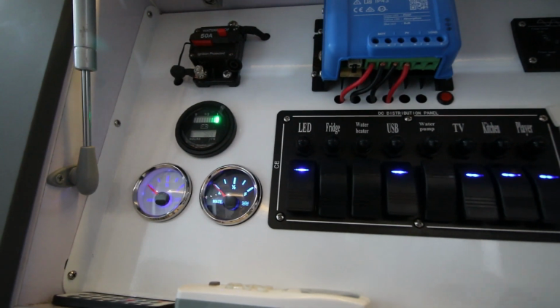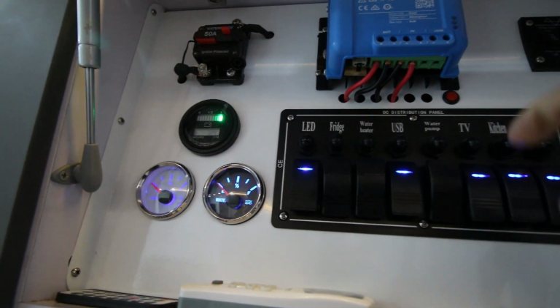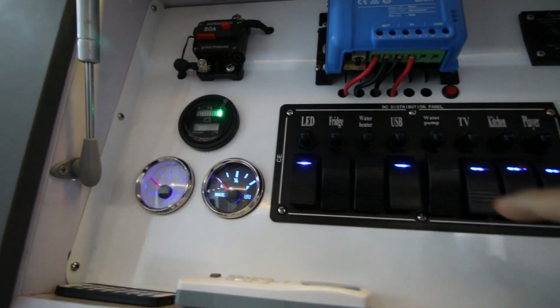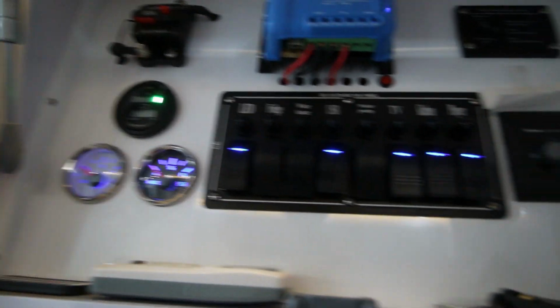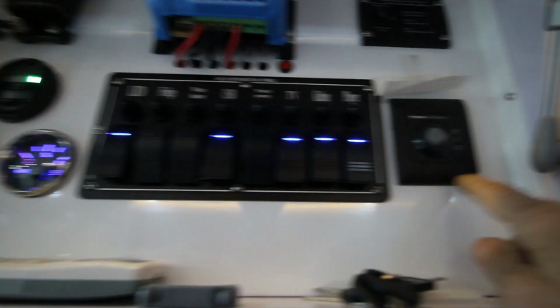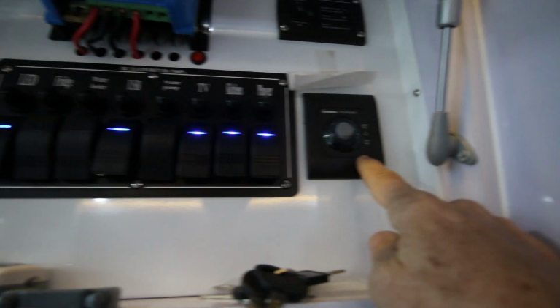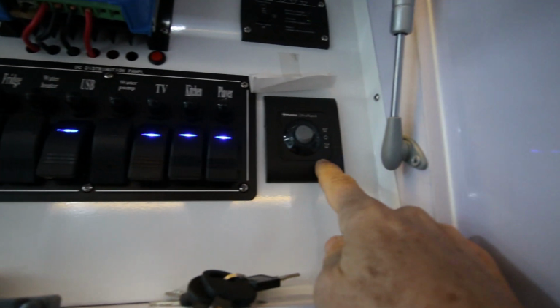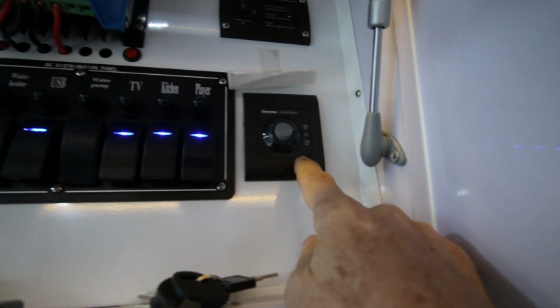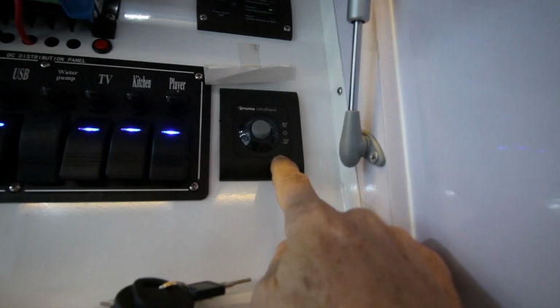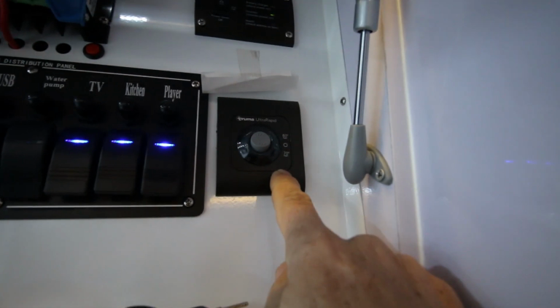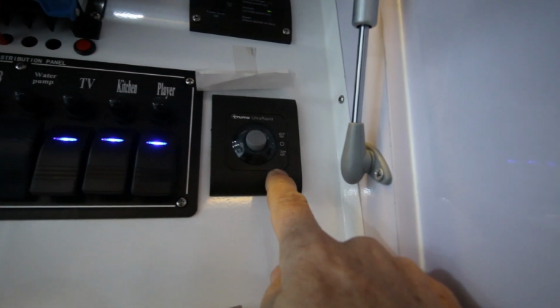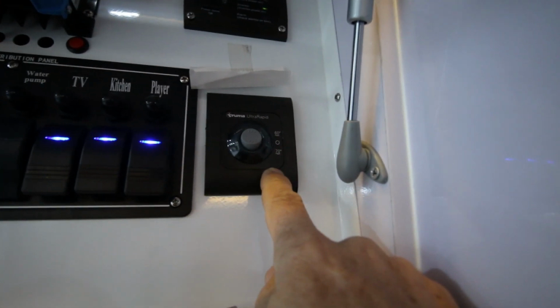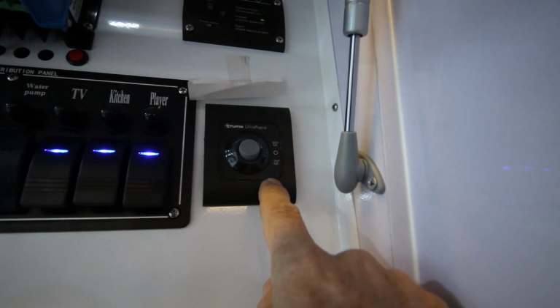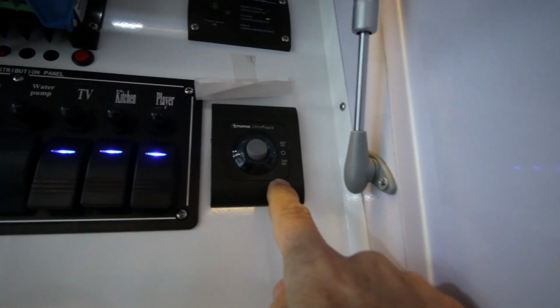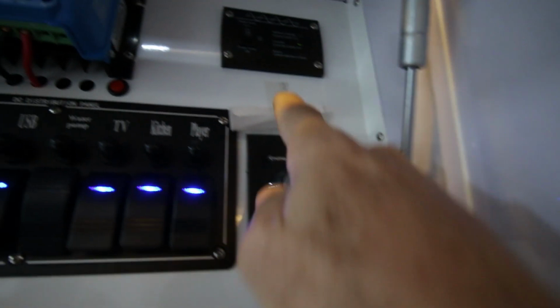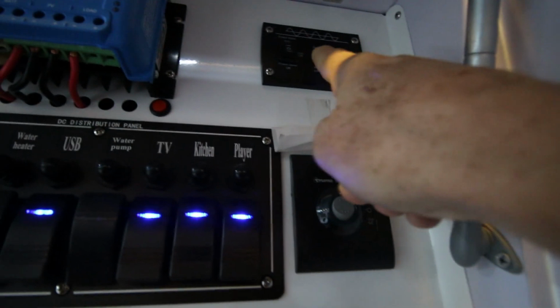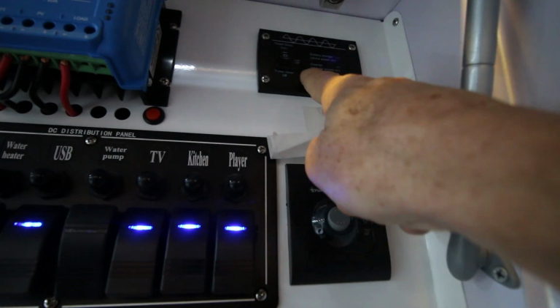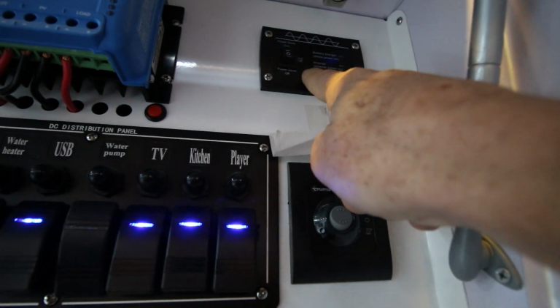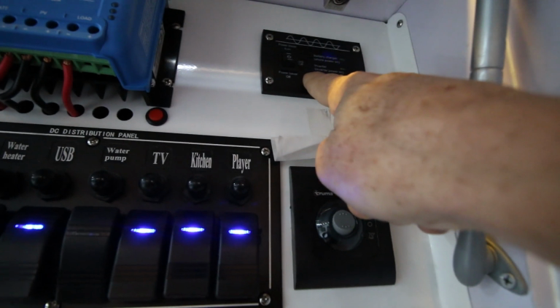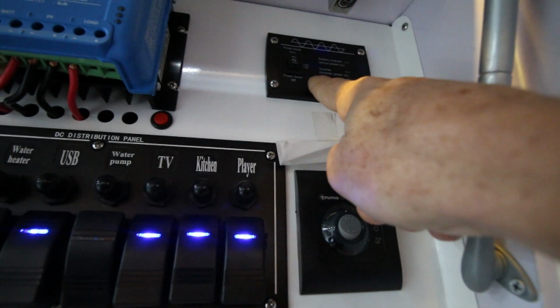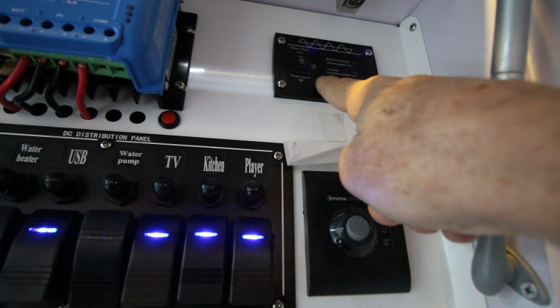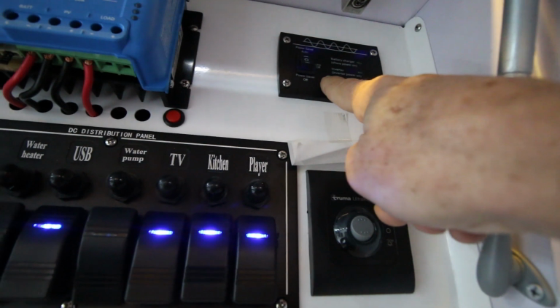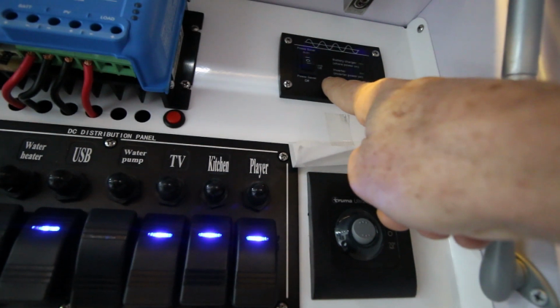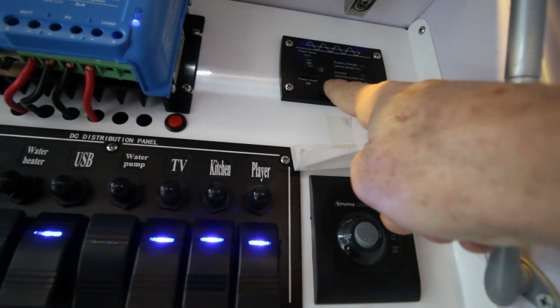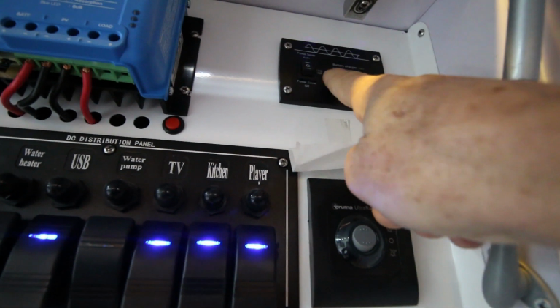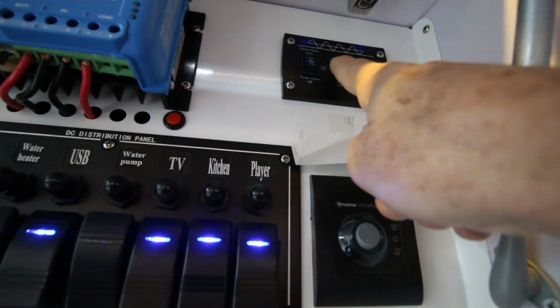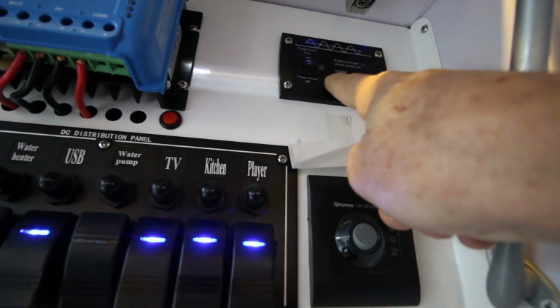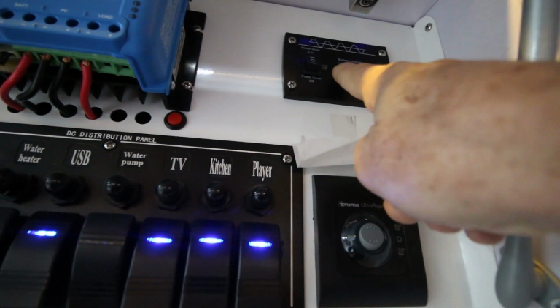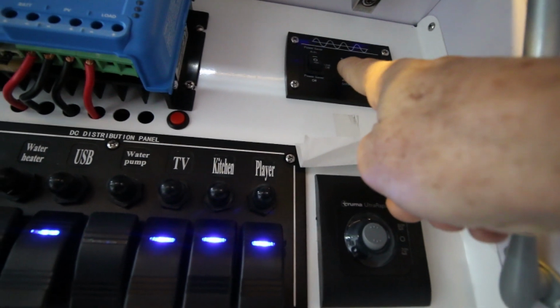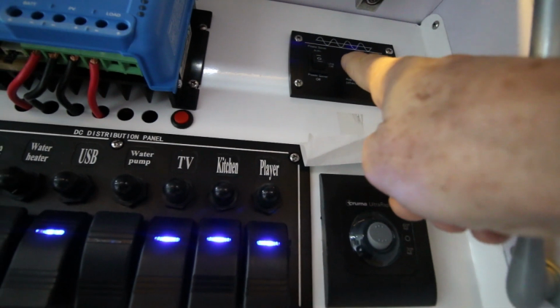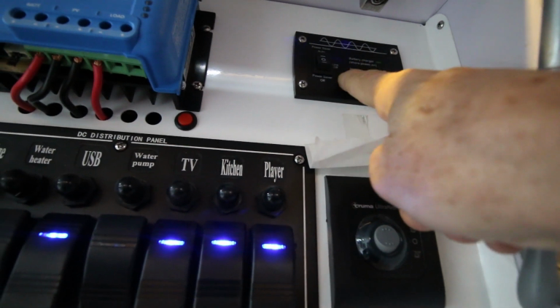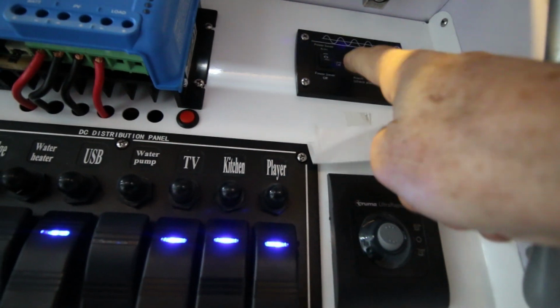And we have the hot water system on/off switch. And then this one here, which is the inverter slash battery charger switch.